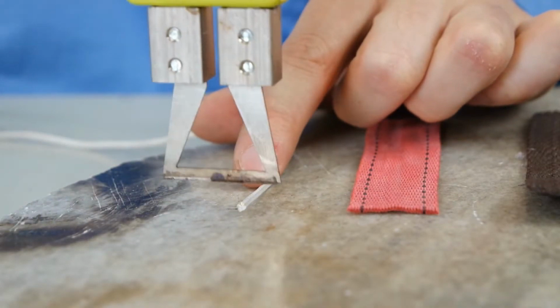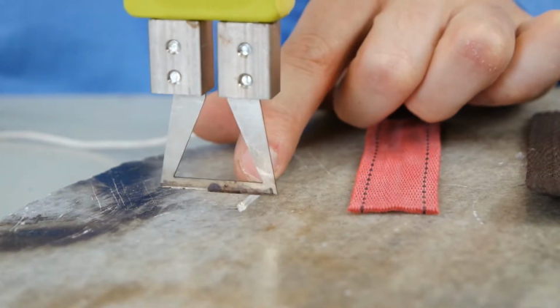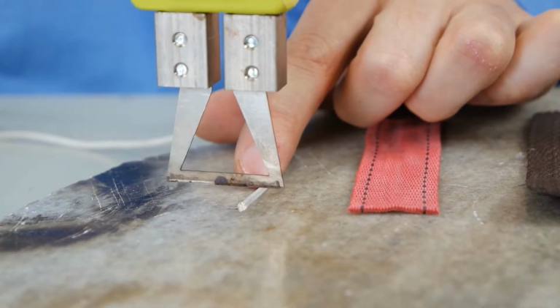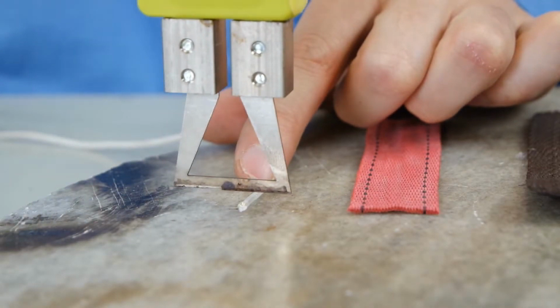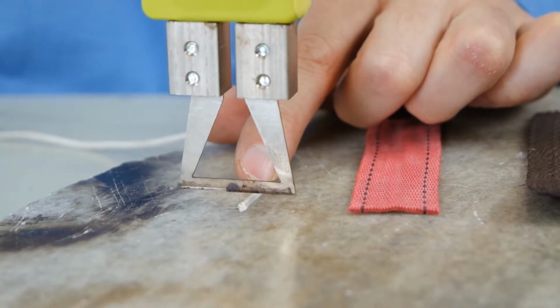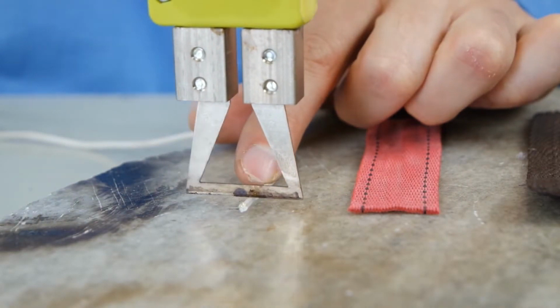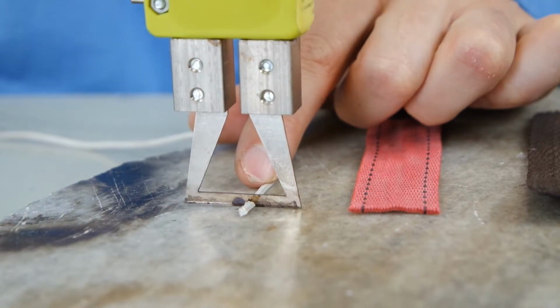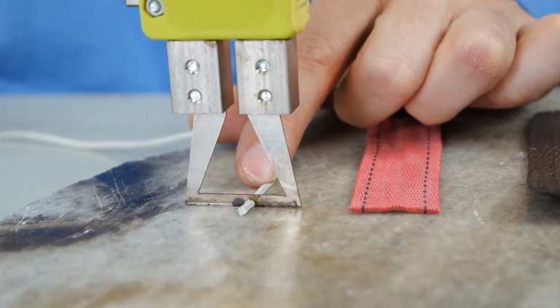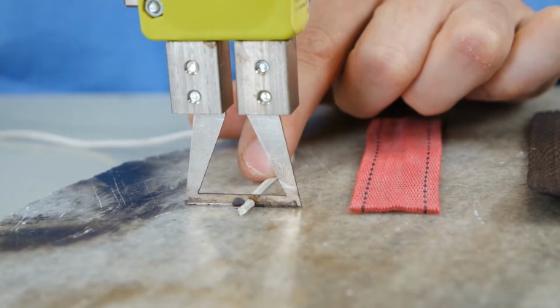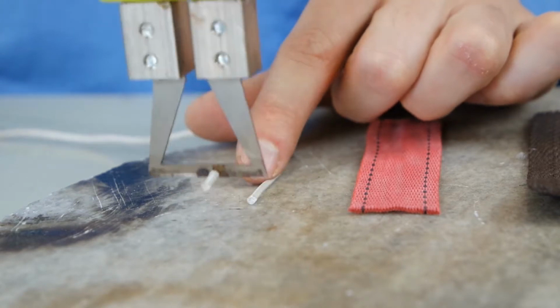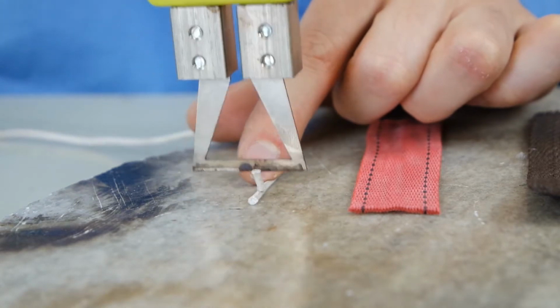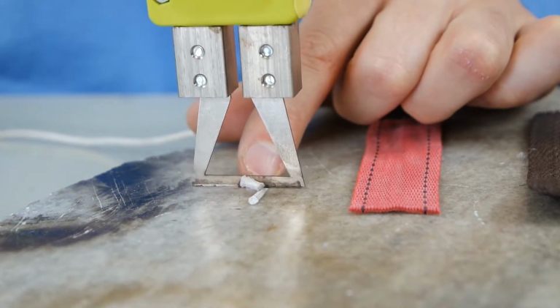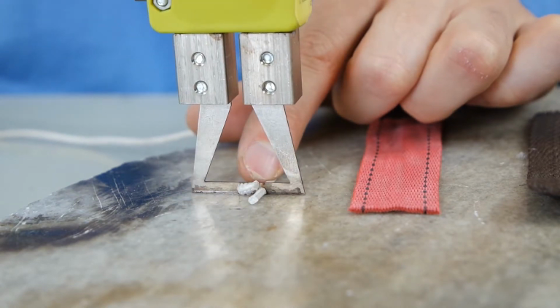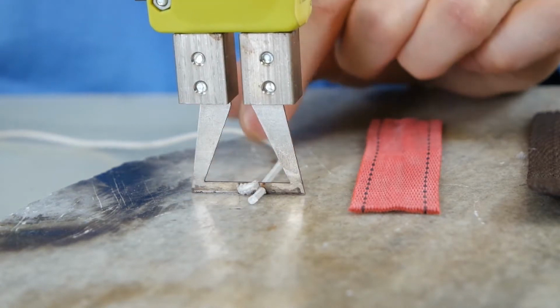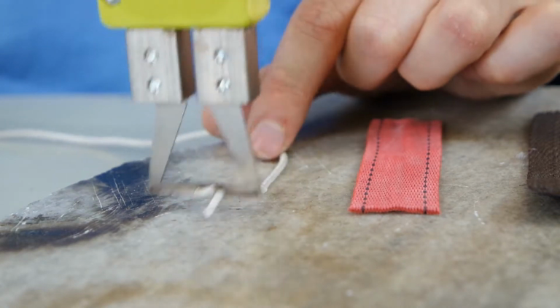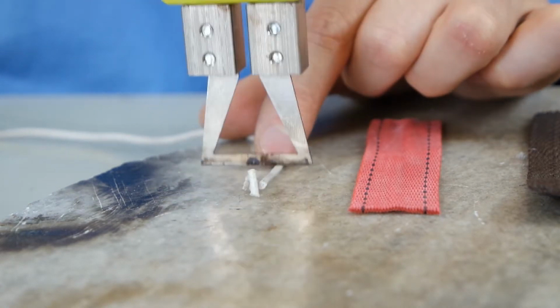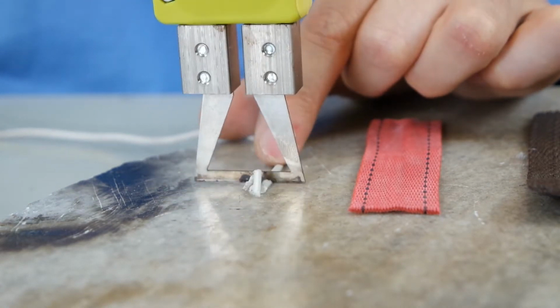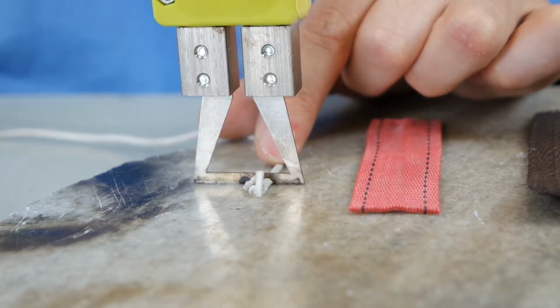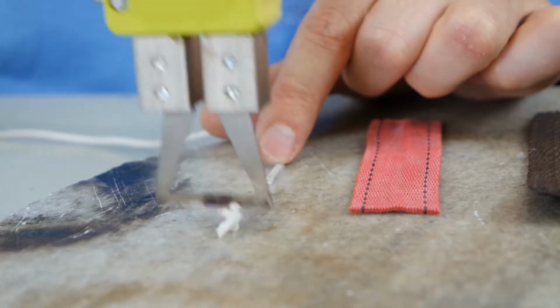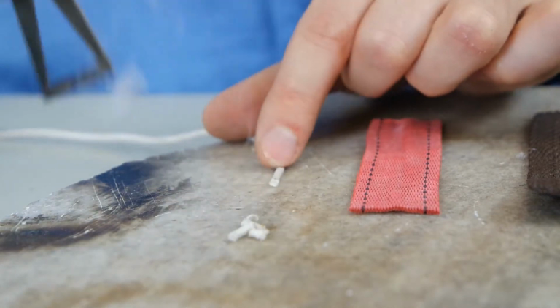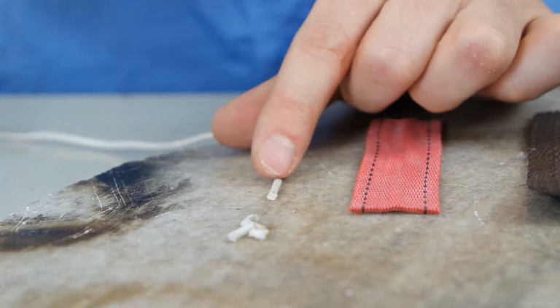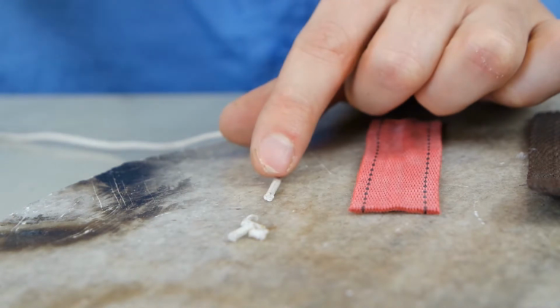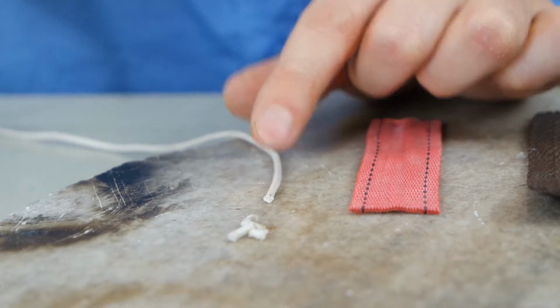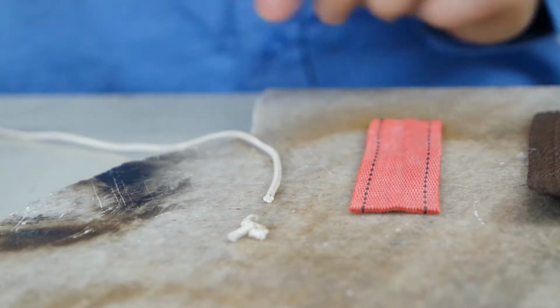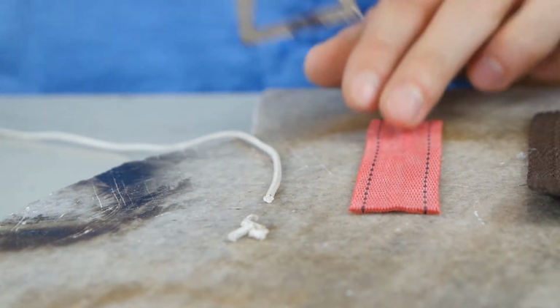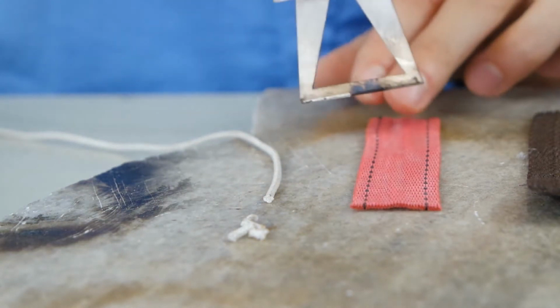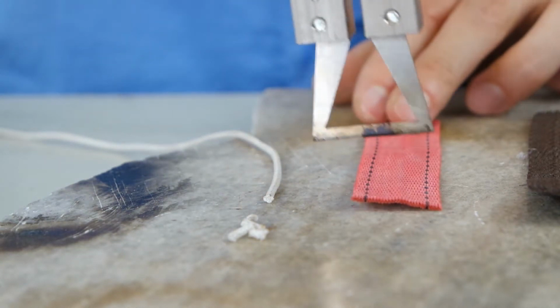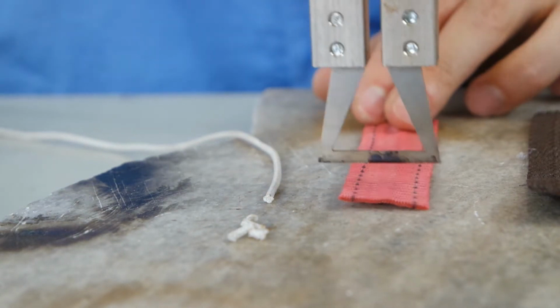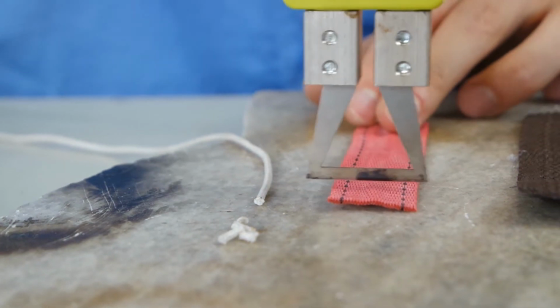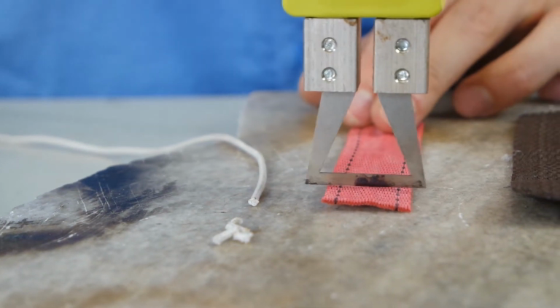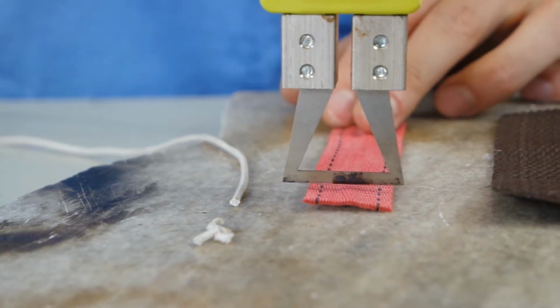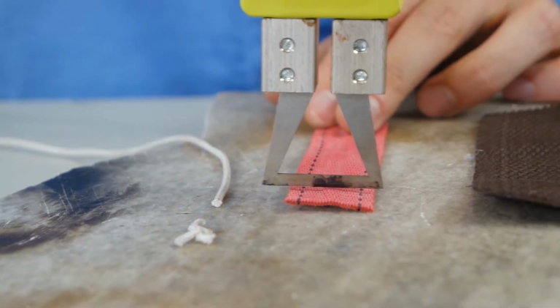Let's start with the cord. Push the trigger — it will heat up after 2 or 3 seconds — and push it slightly towards the surface. As you can see, it cuts easily.